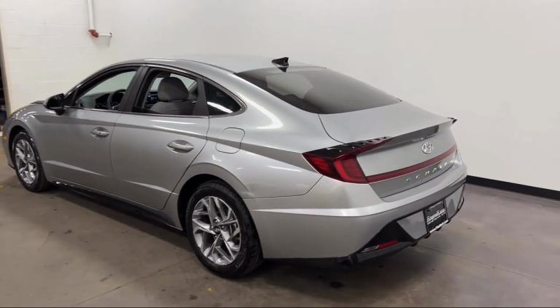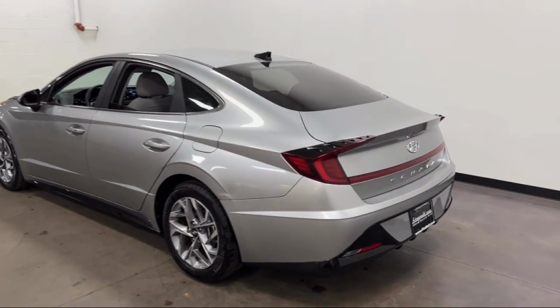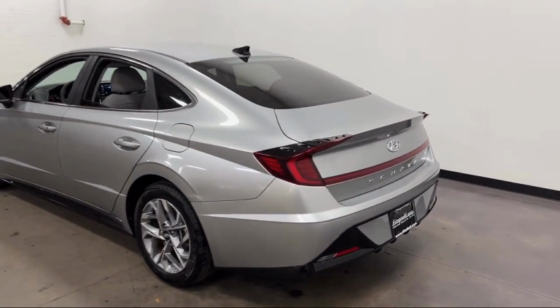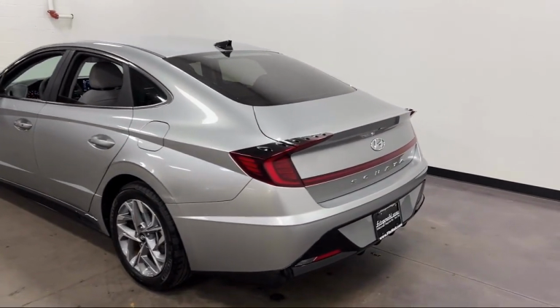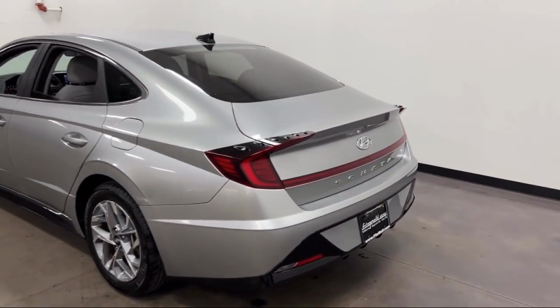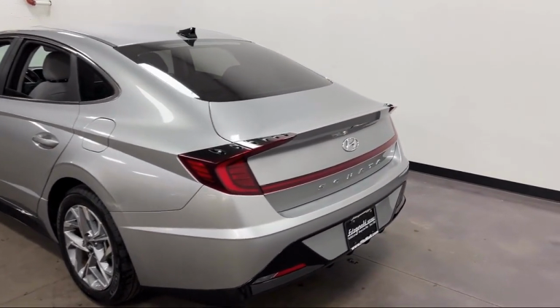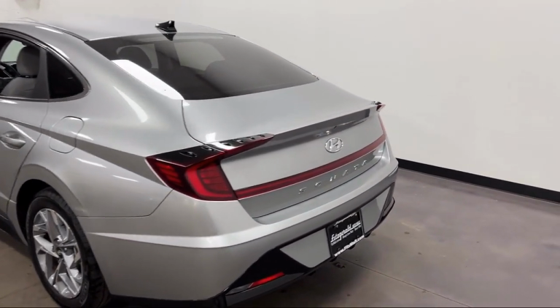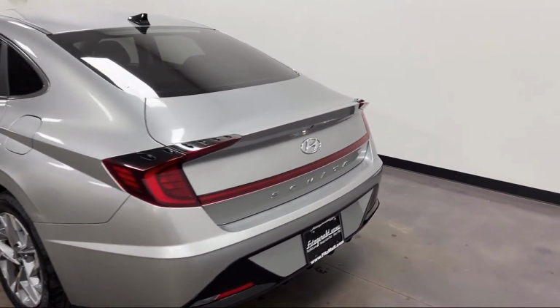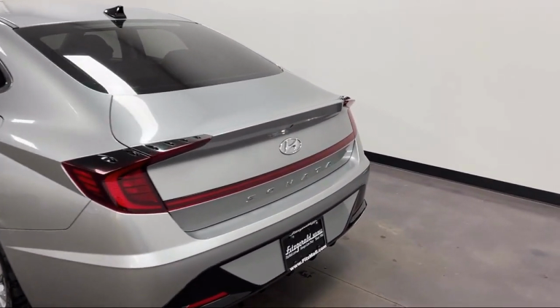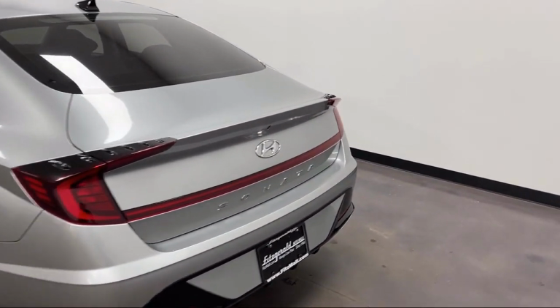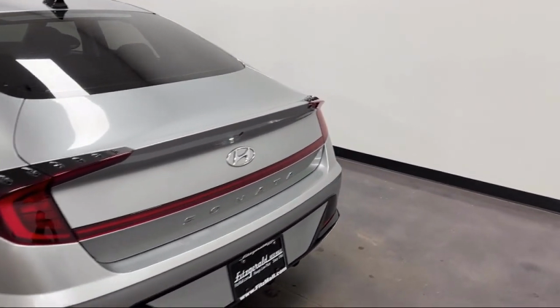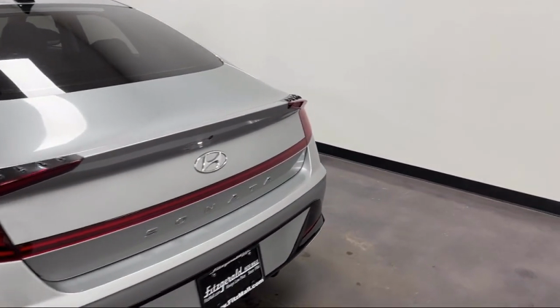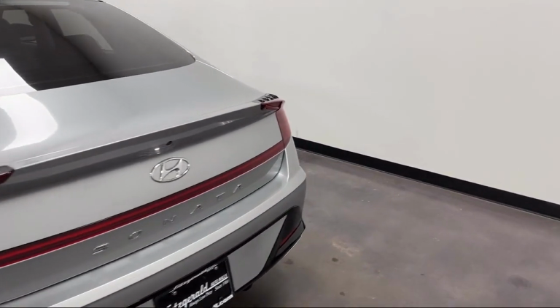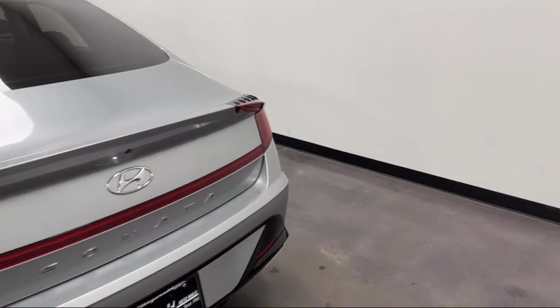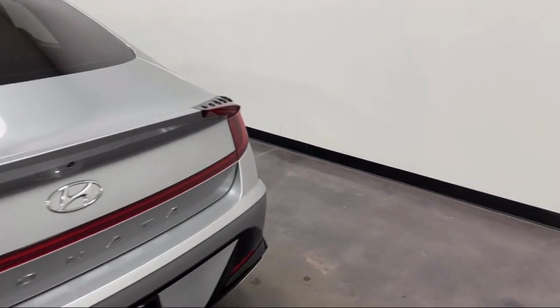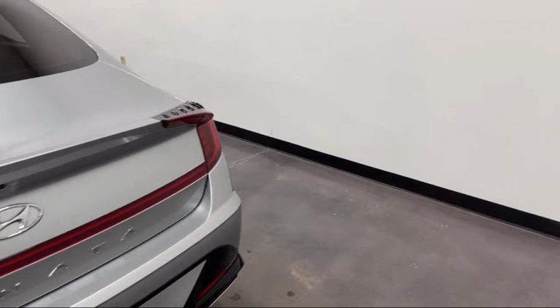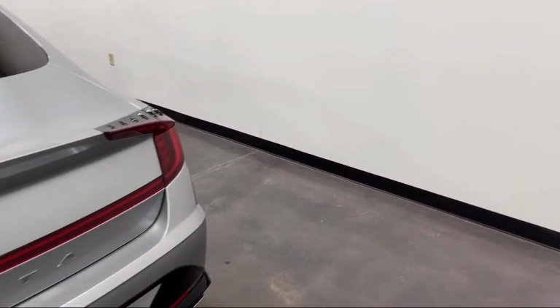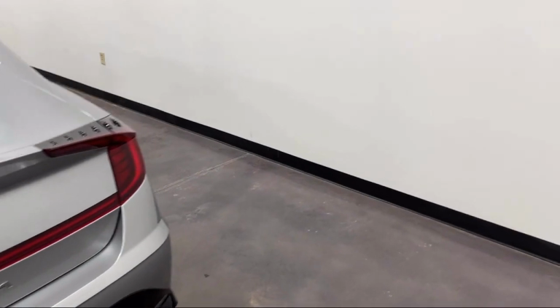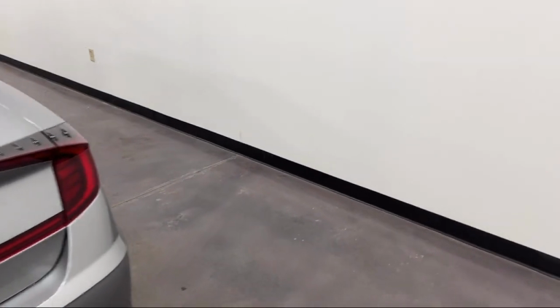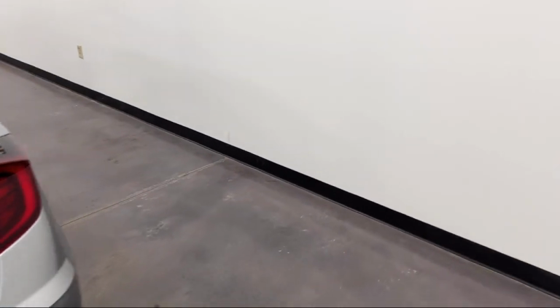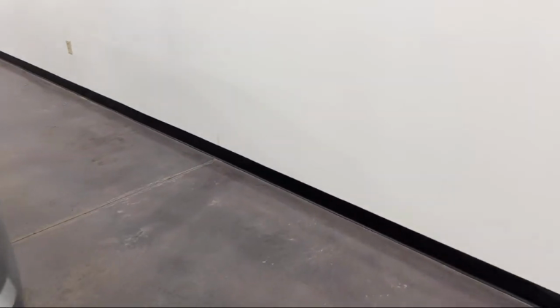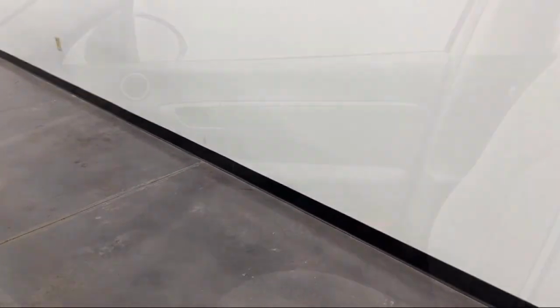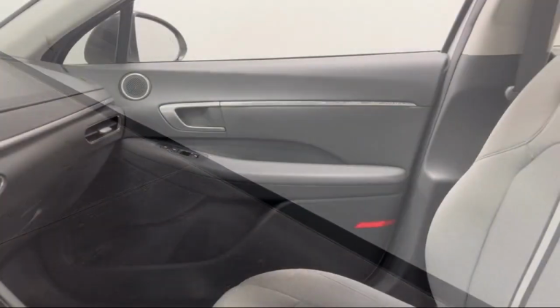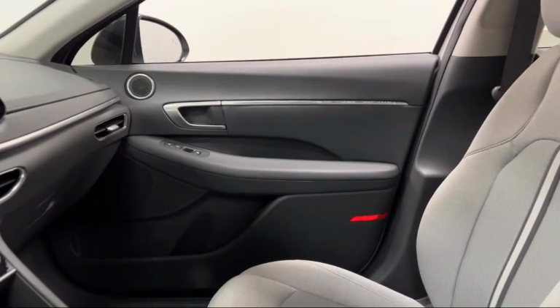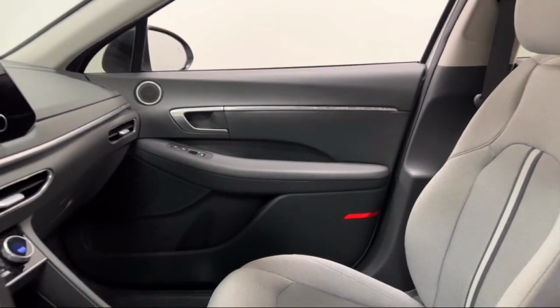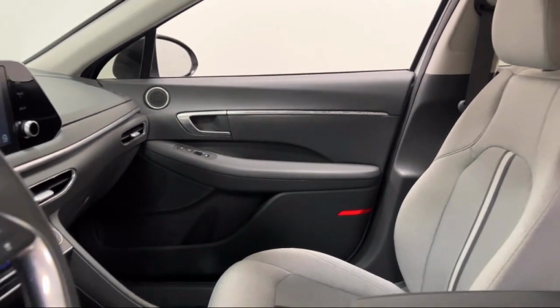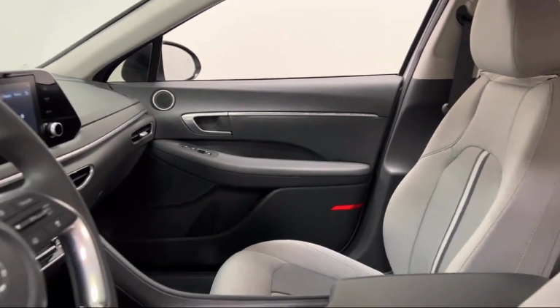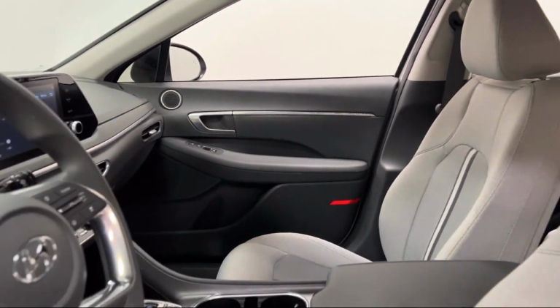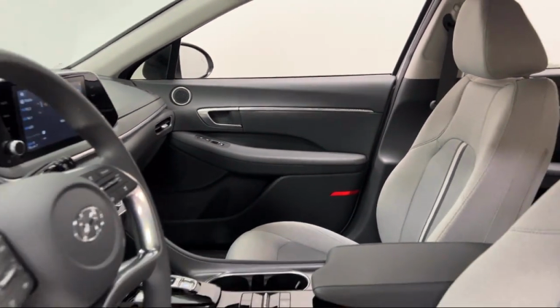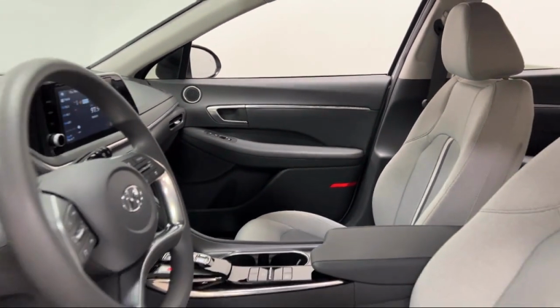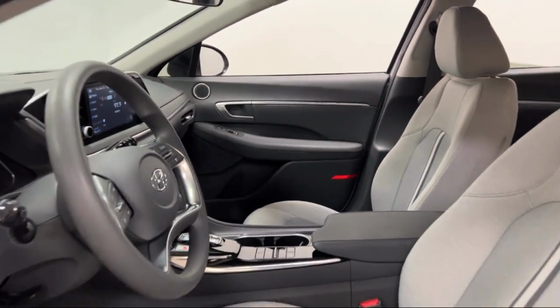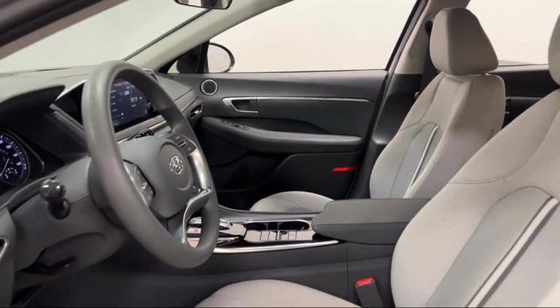Automatic Emergency Braking Front Pedestrian, Speed Sensitive Volume Control, Automatic Emergency Front Braking, and has less than 10,000 miles on the odometer.